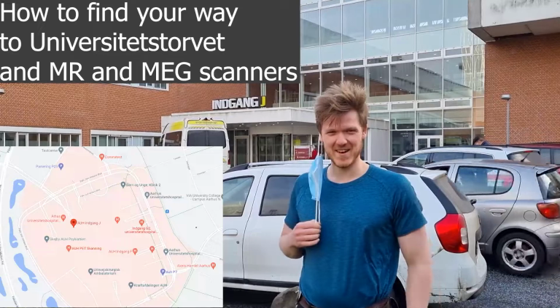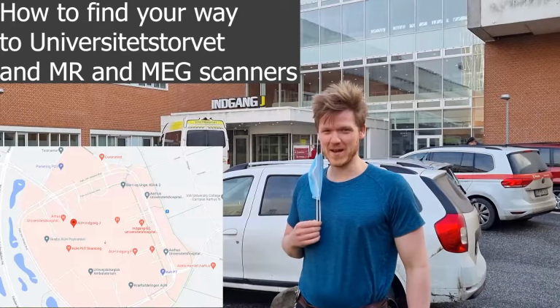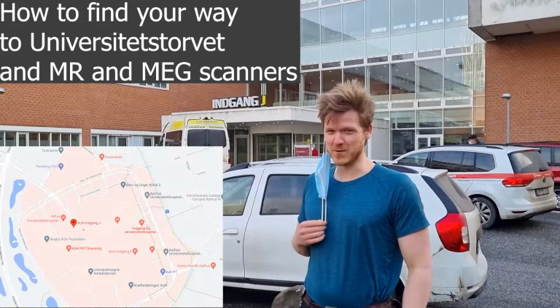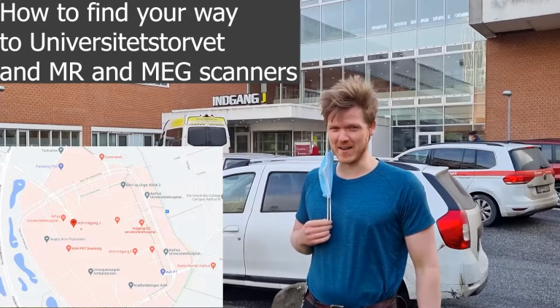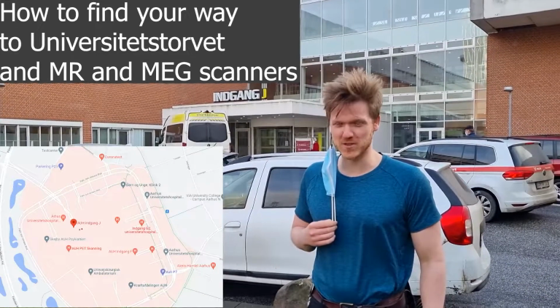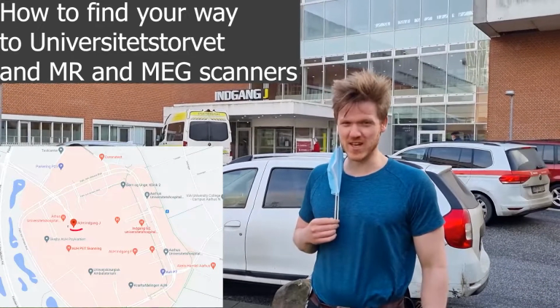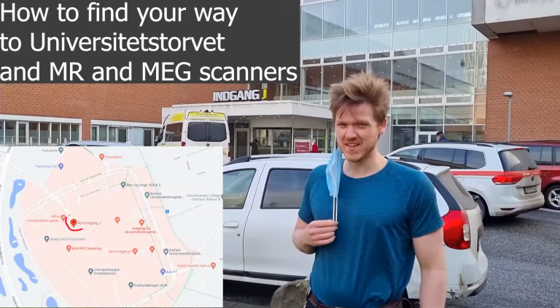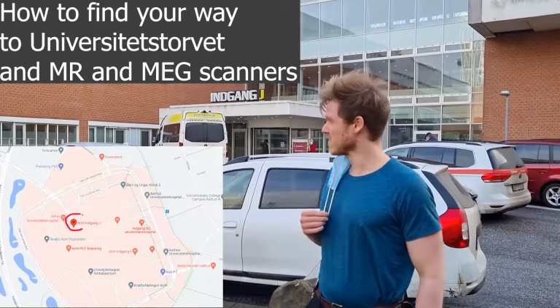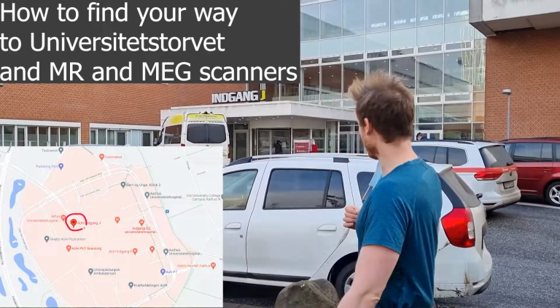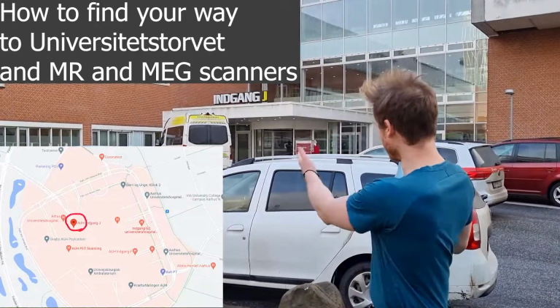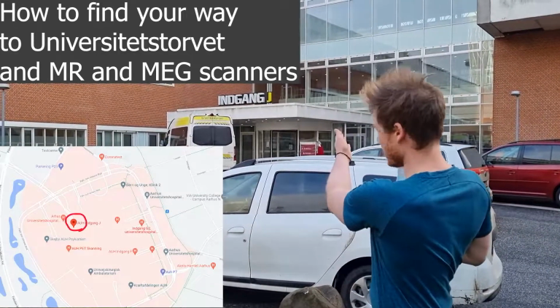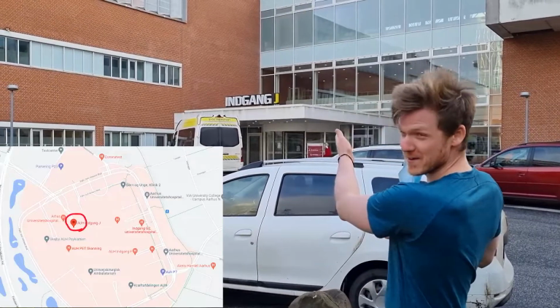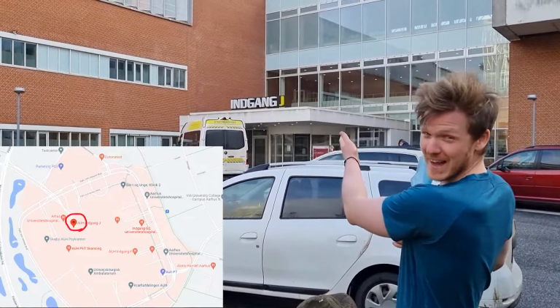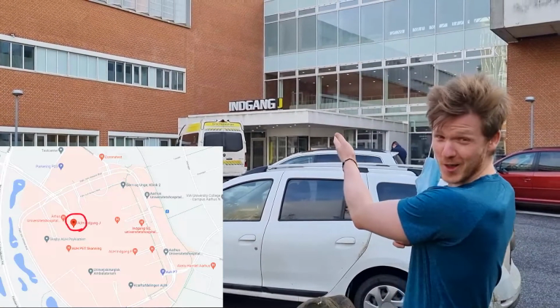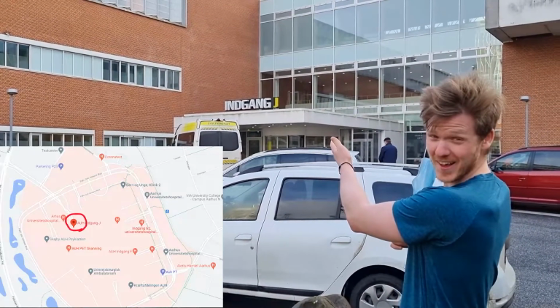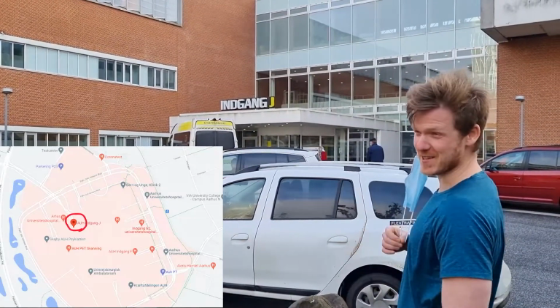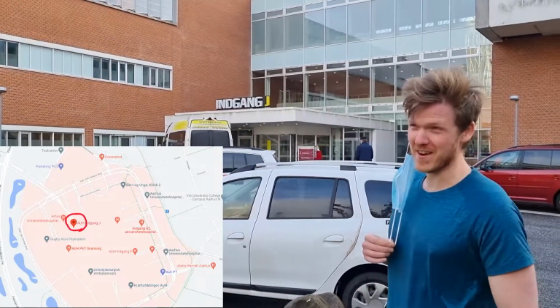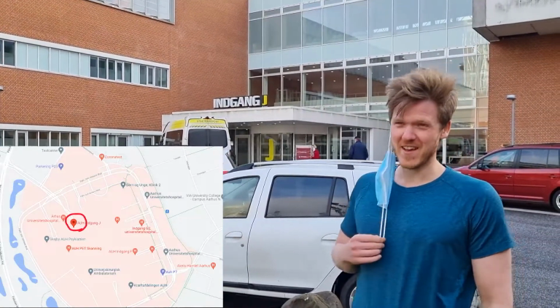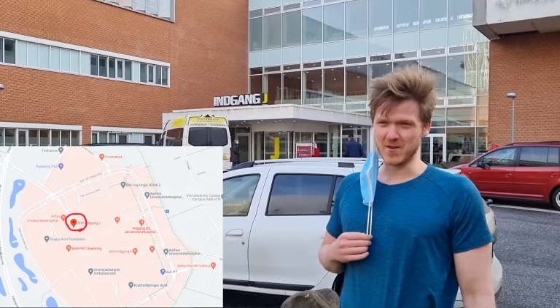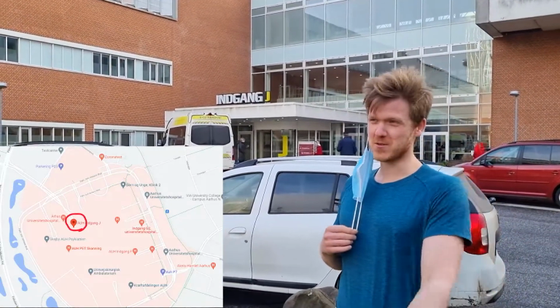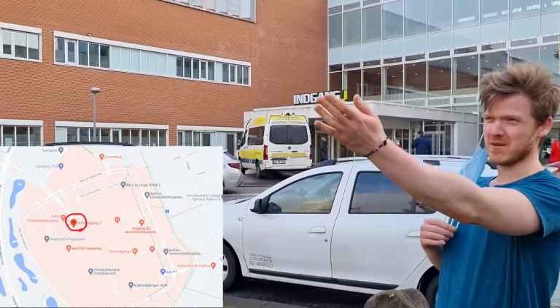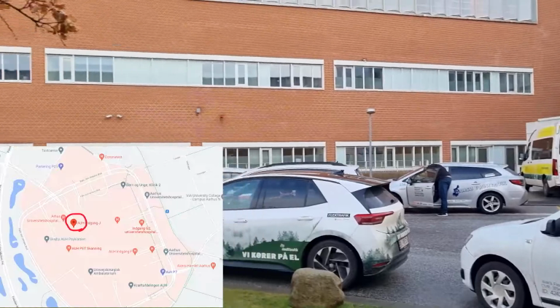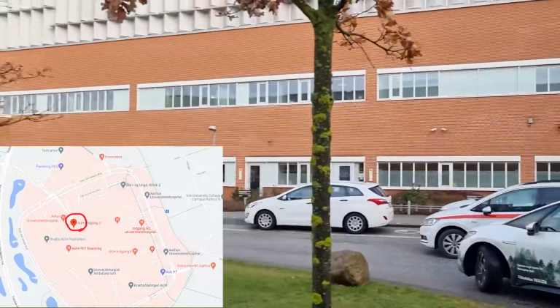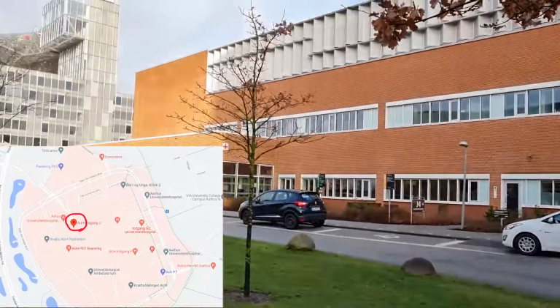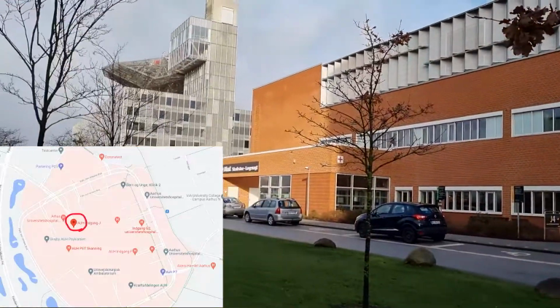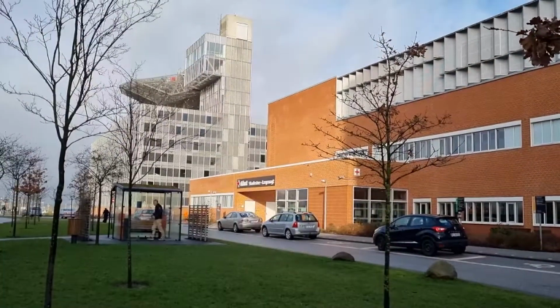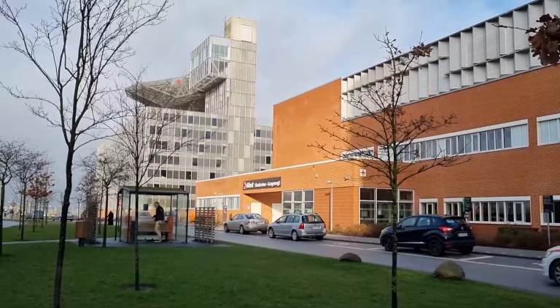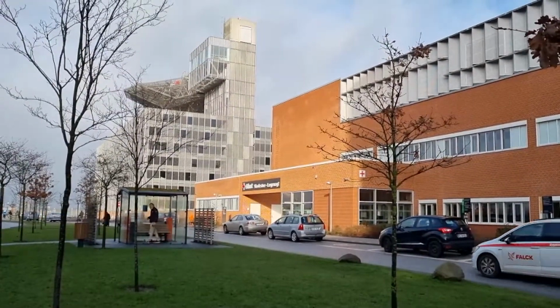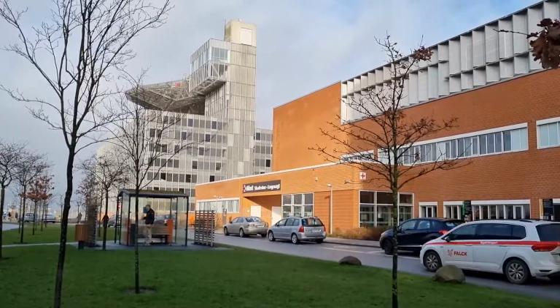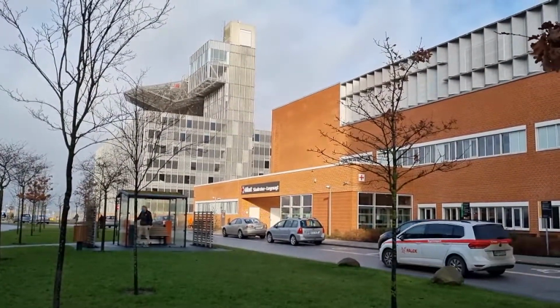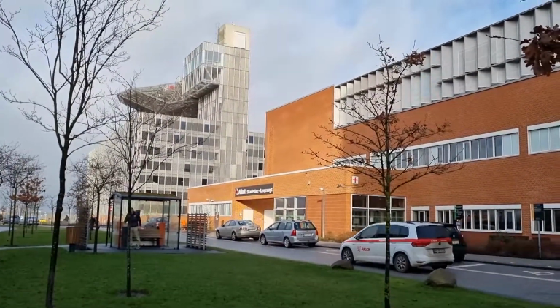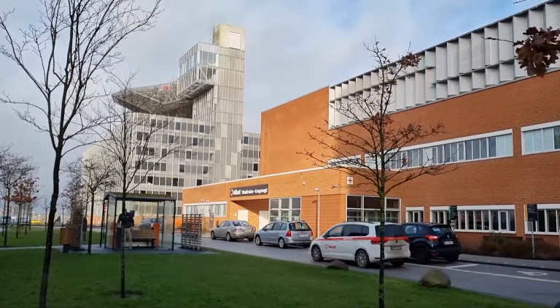Here we are at entrance J. You can recognize this by the sign that says 'ingang J' right there. You can also see that we're near the helicopter pad over there and the emergency room over there.